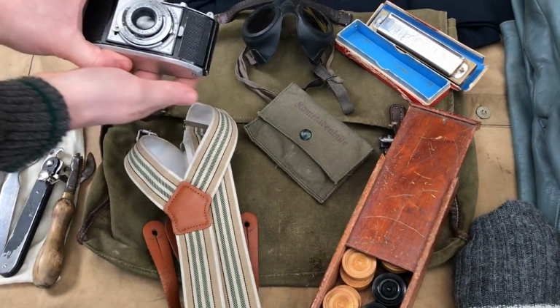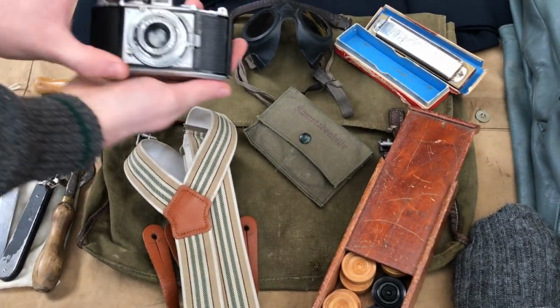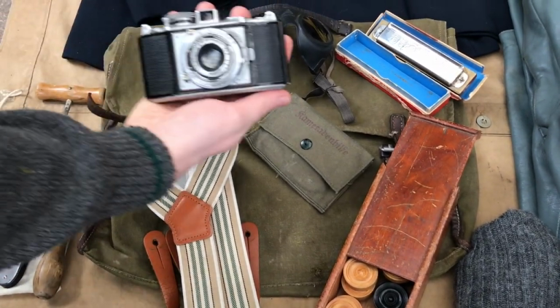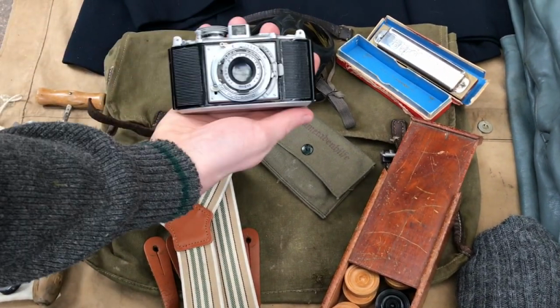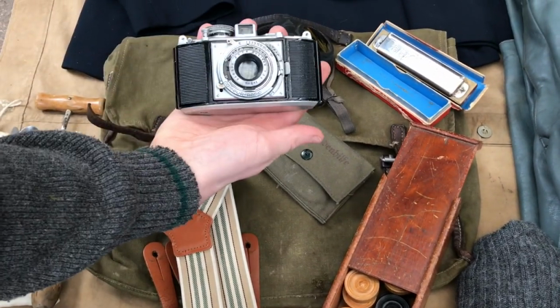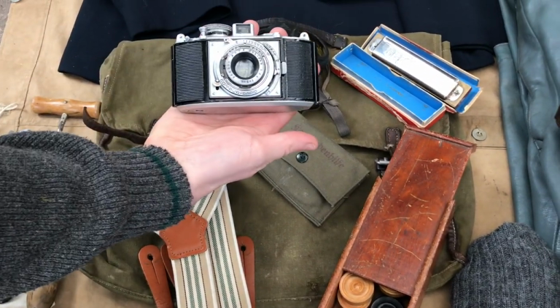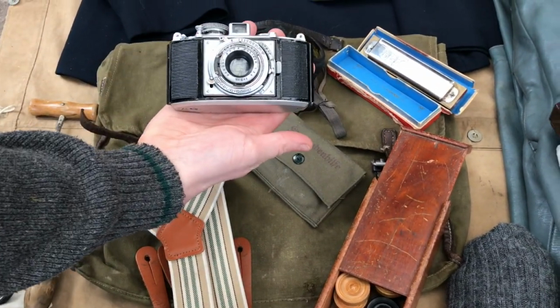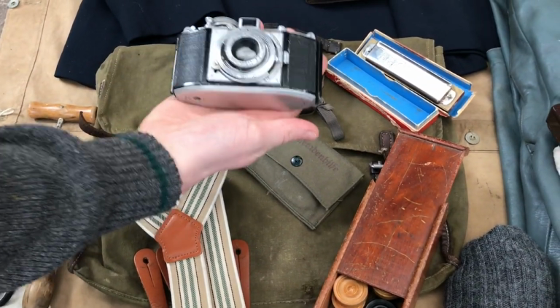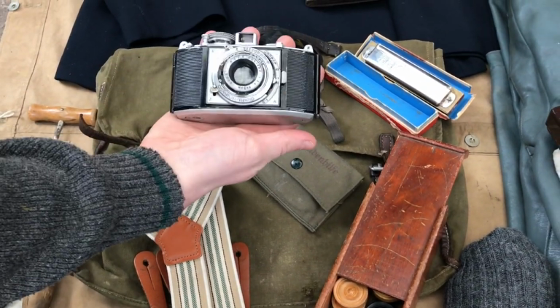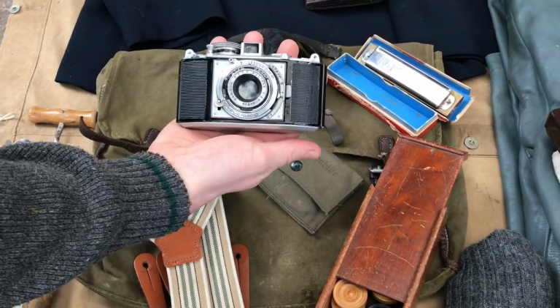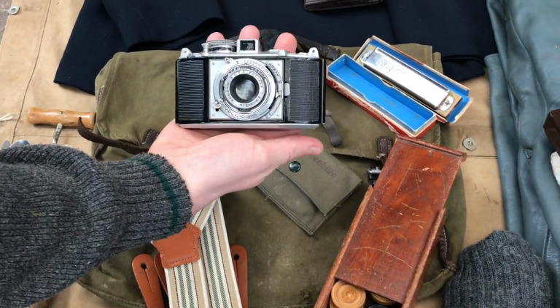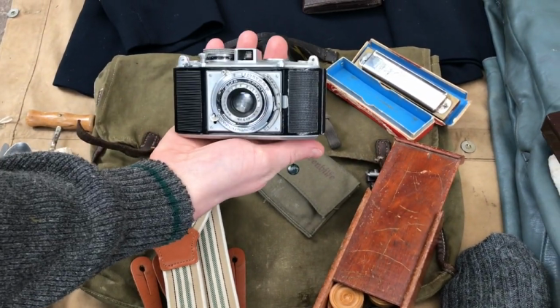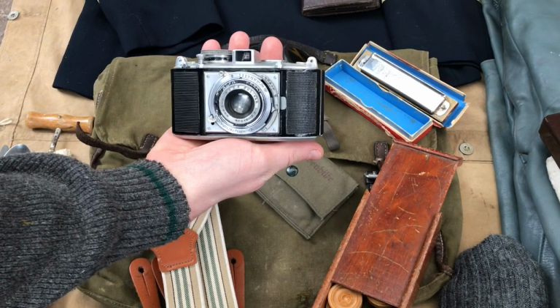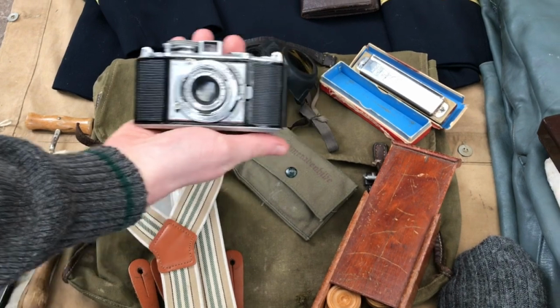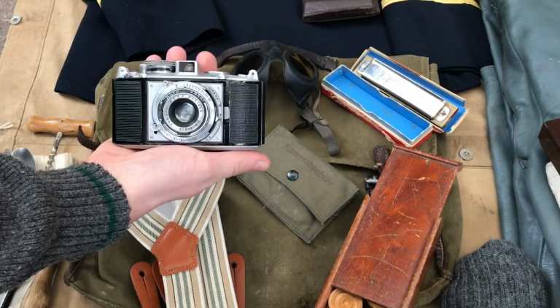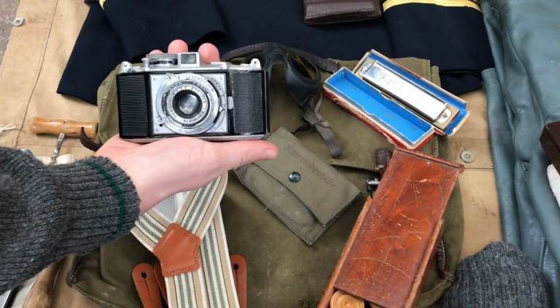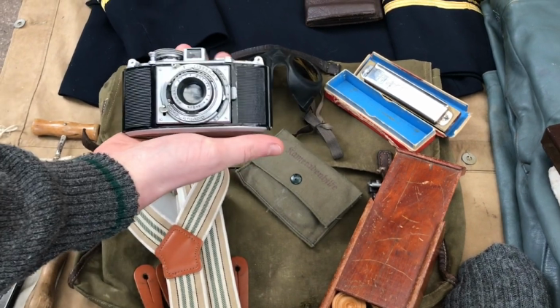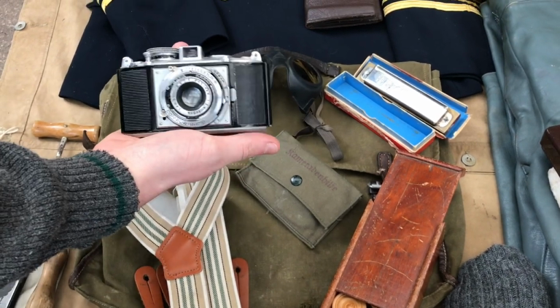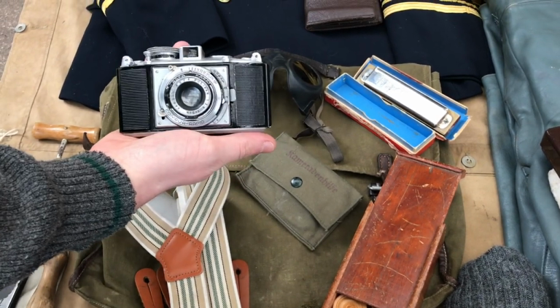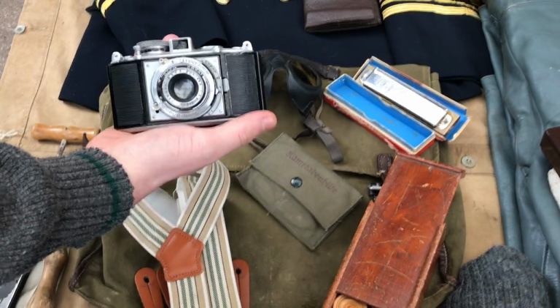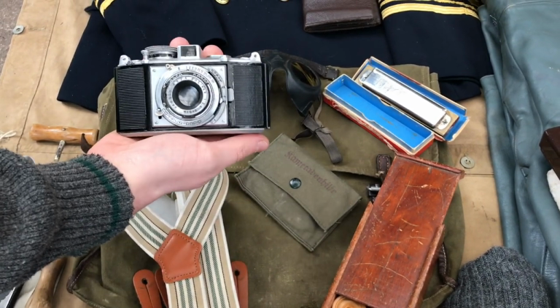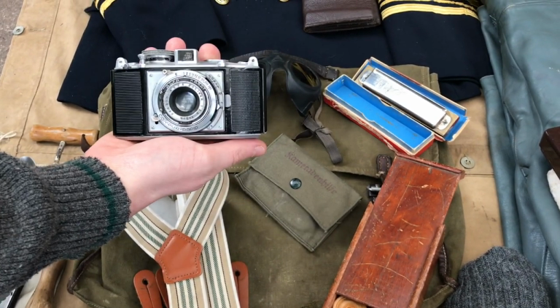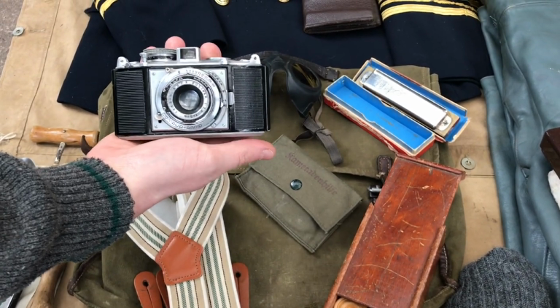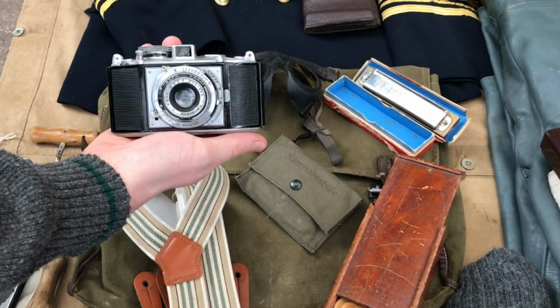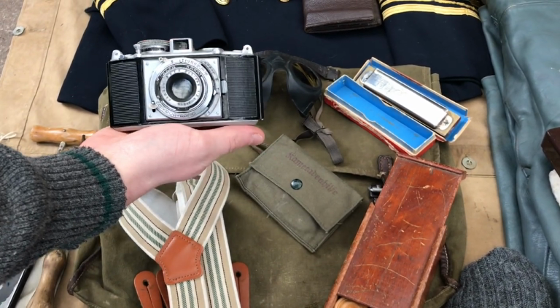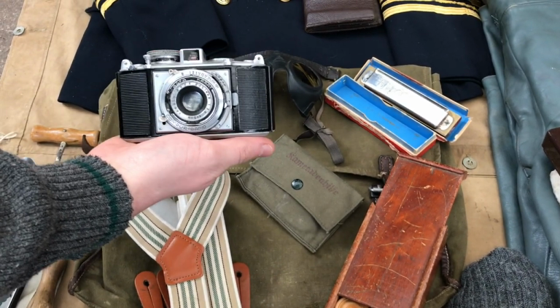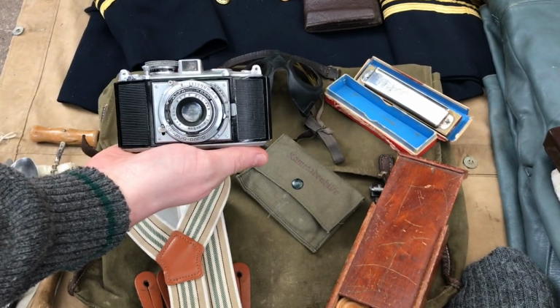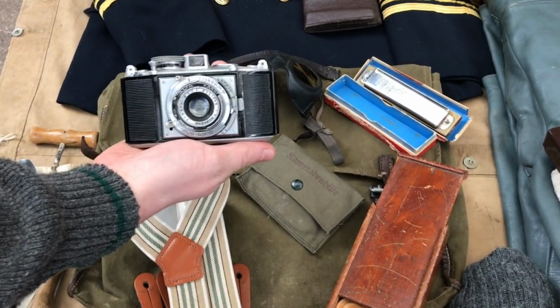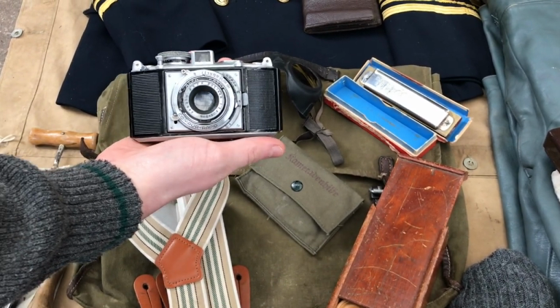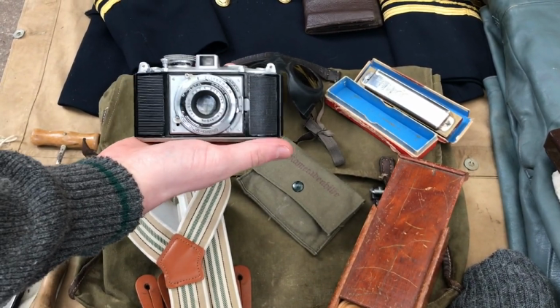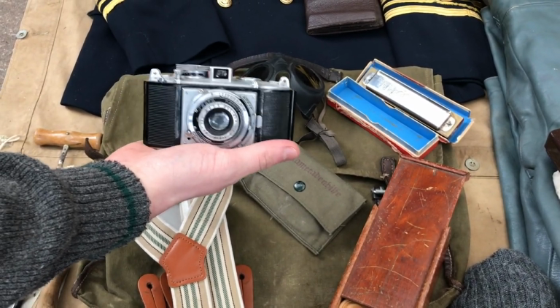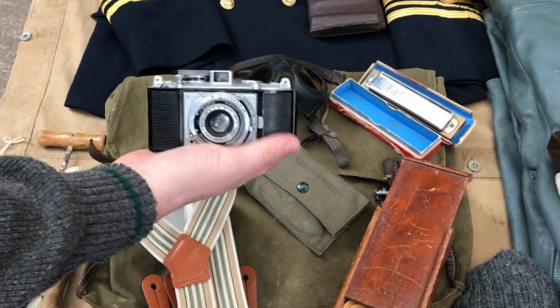Original, period correct, original camera. The captain would obviously take photos to document things and so on.